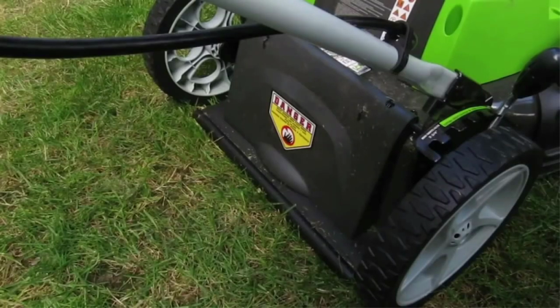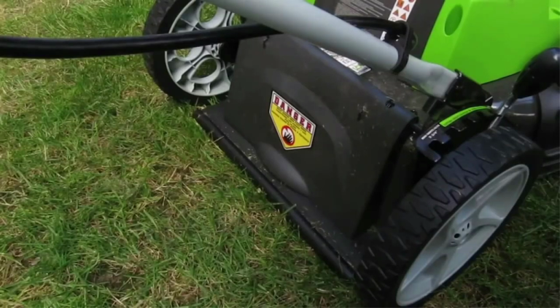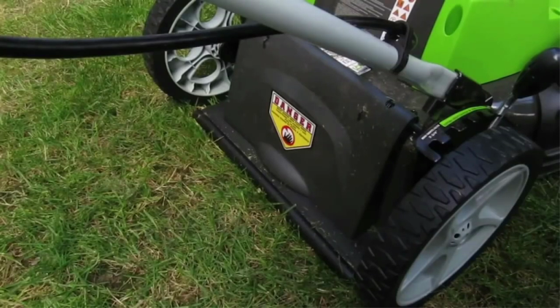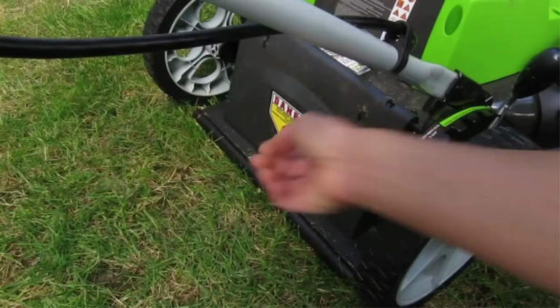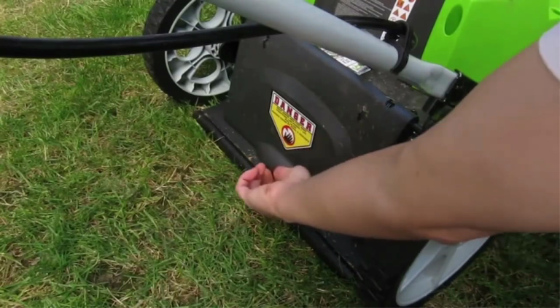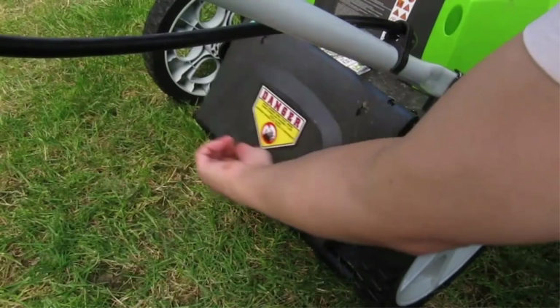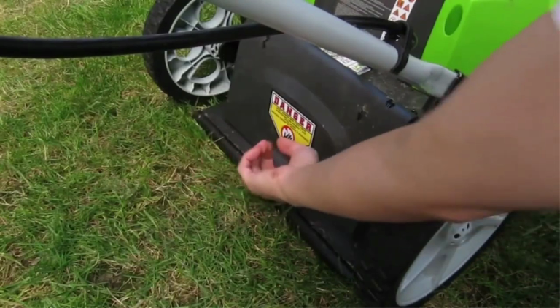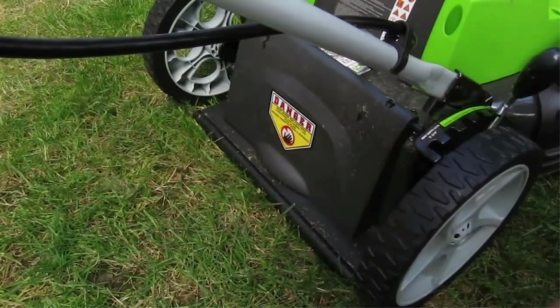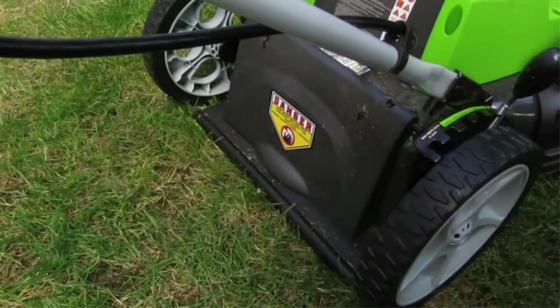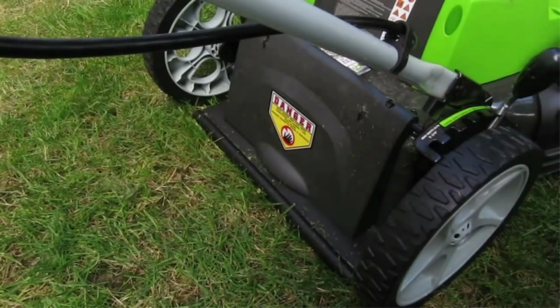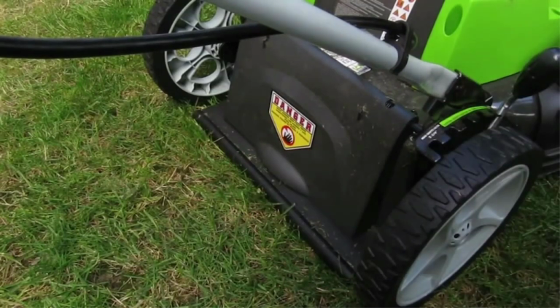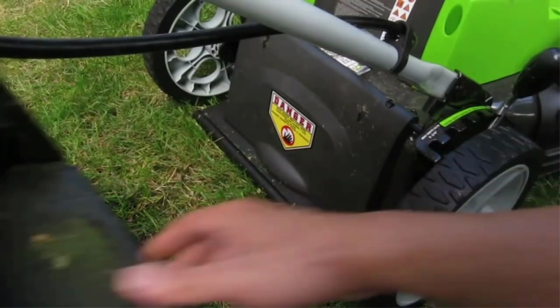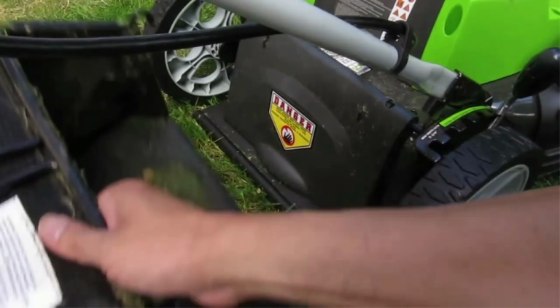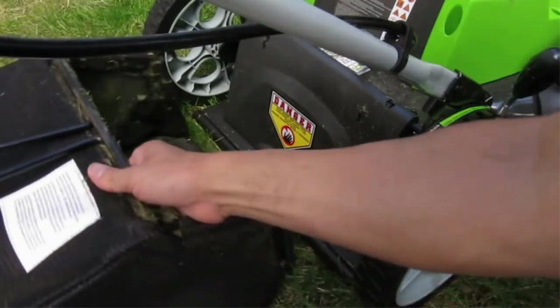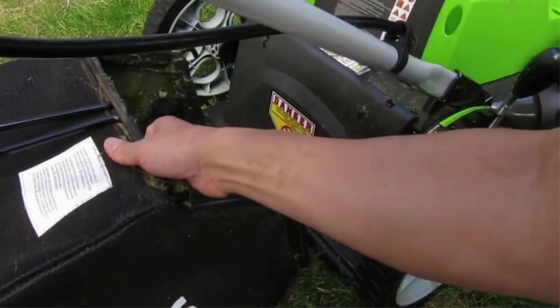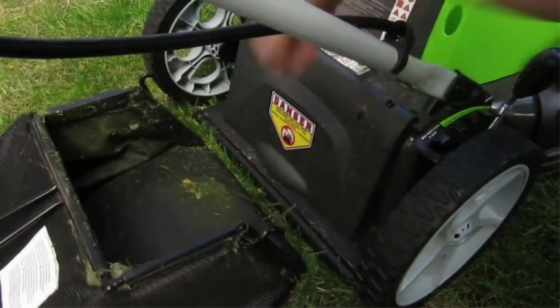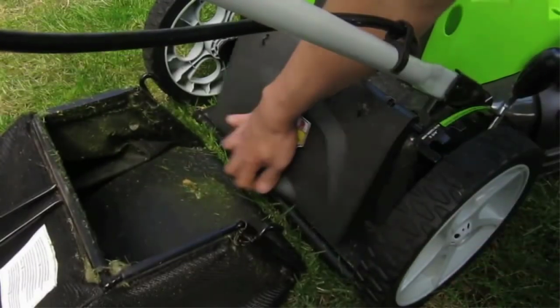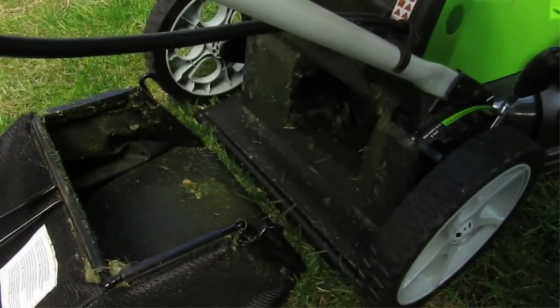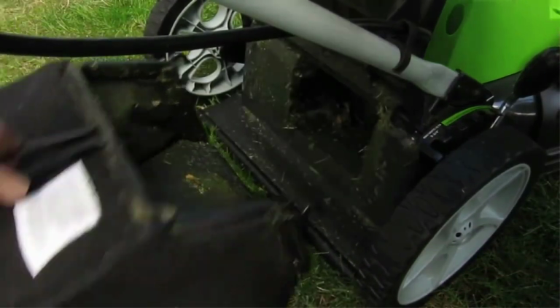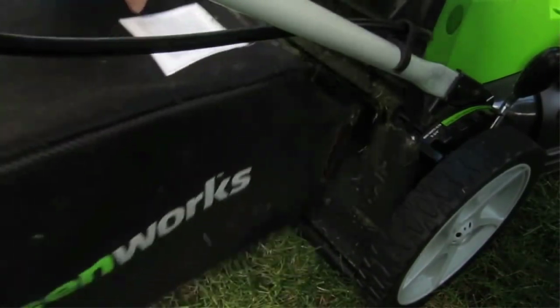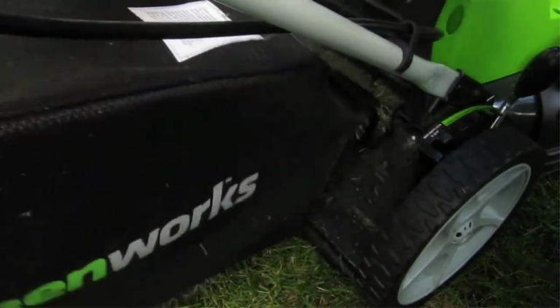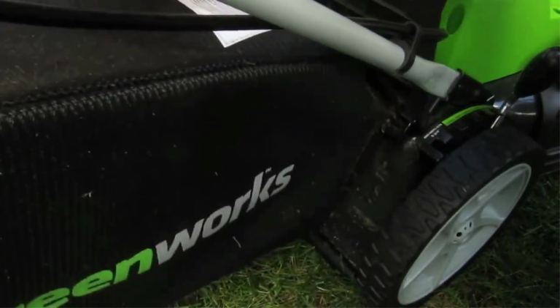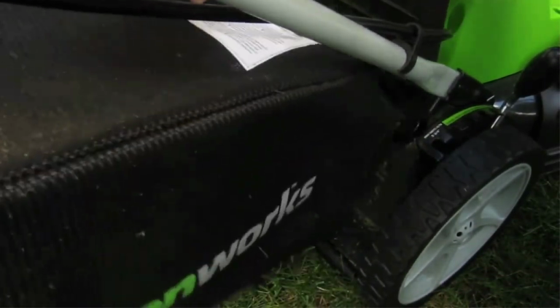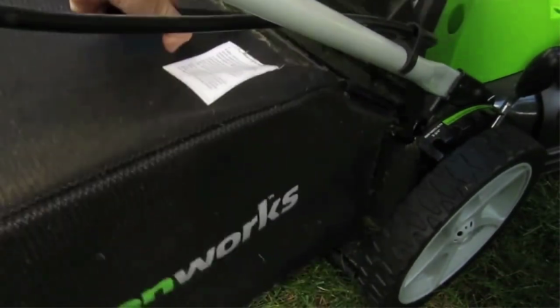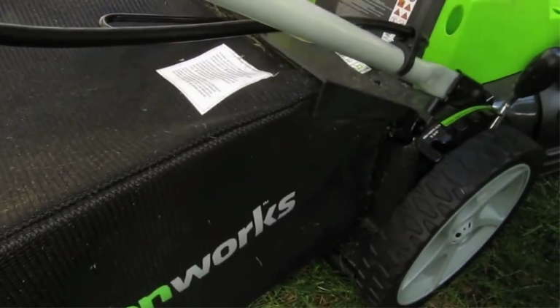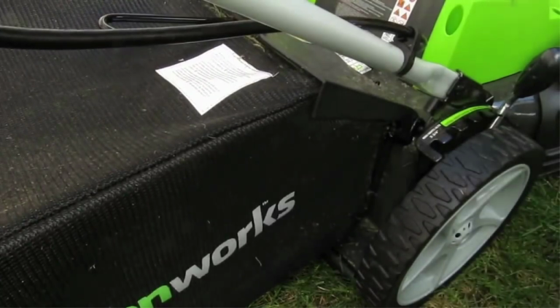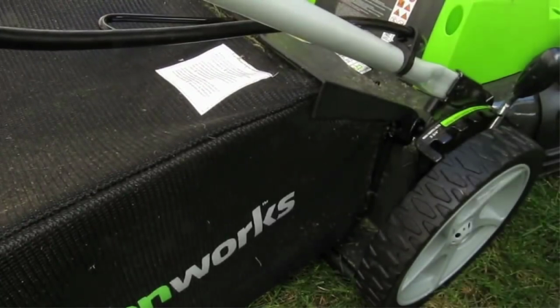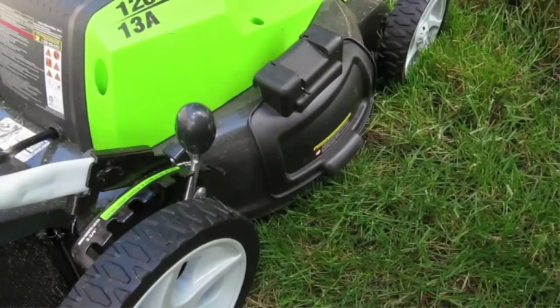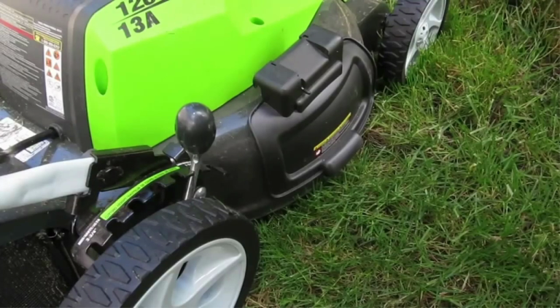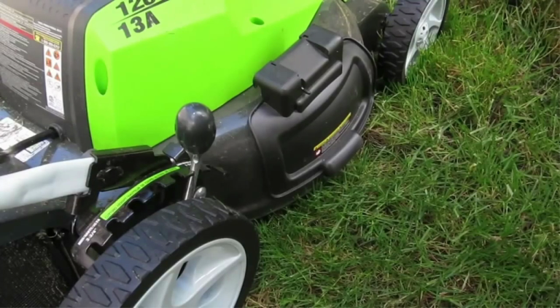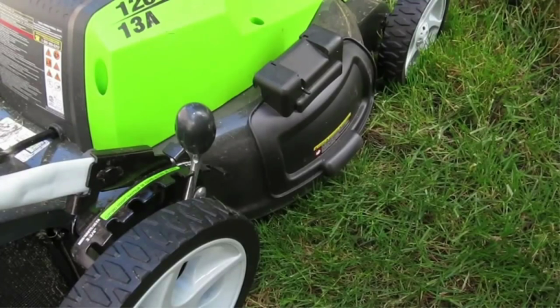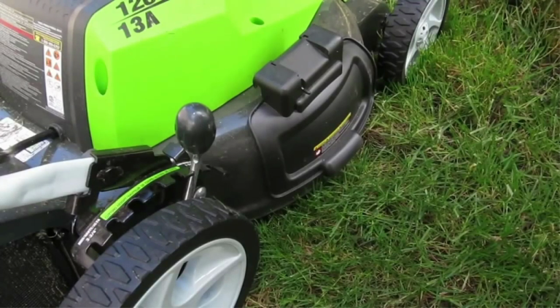One battery fits all of our 40-volt system, which includes over 40-plus tools to choose from (tools not included). Deck material is plastic, deck type is stamped. Get more done faster with Greenworks Electric Lawn Mowers on this 20-inch cordless lawn mower.